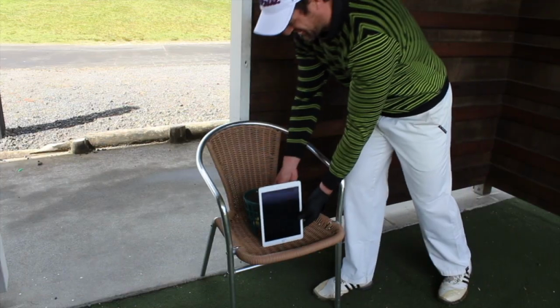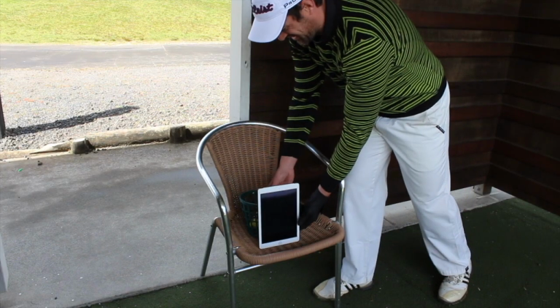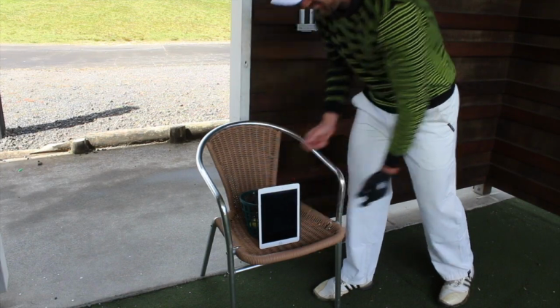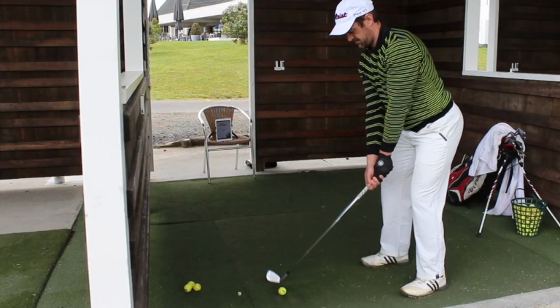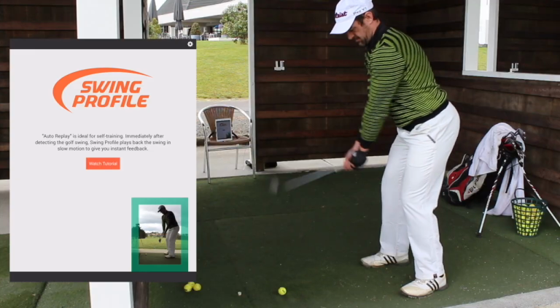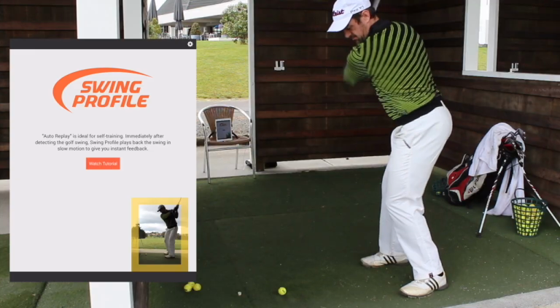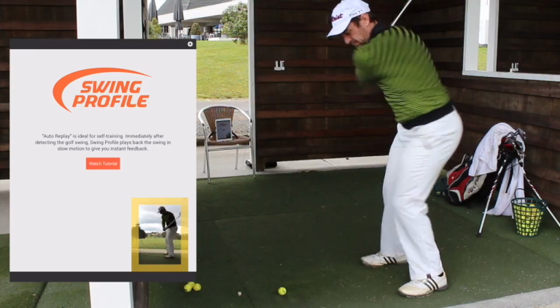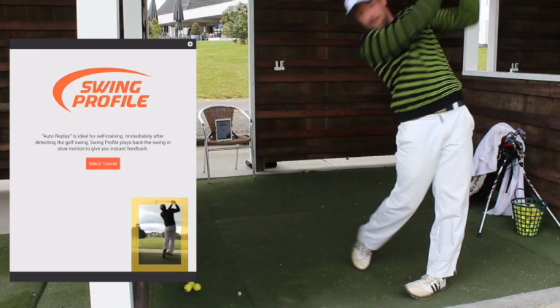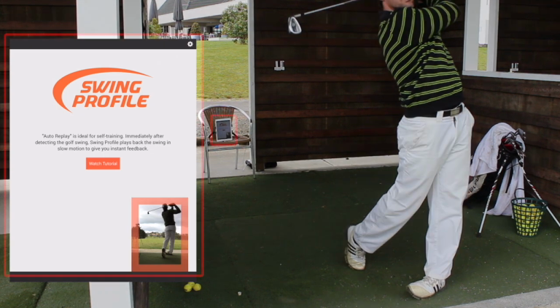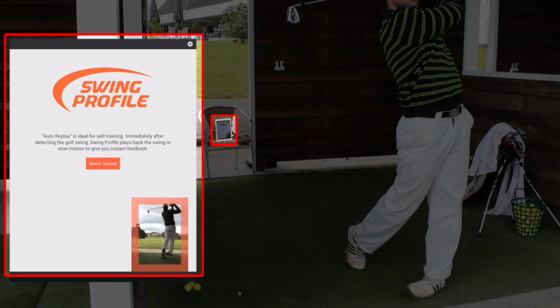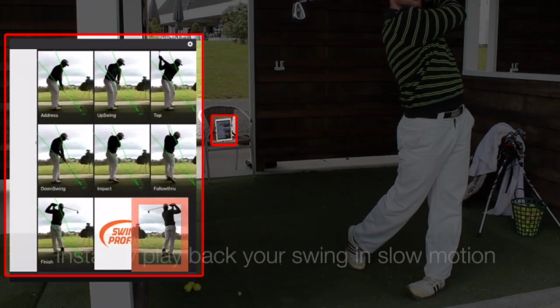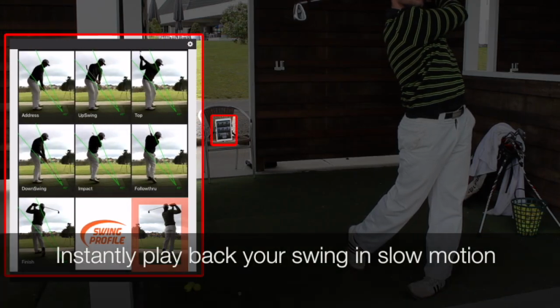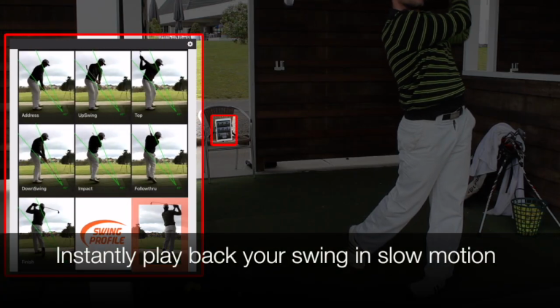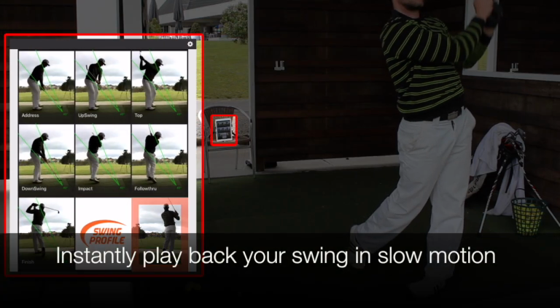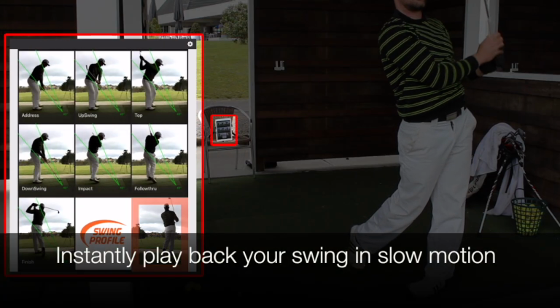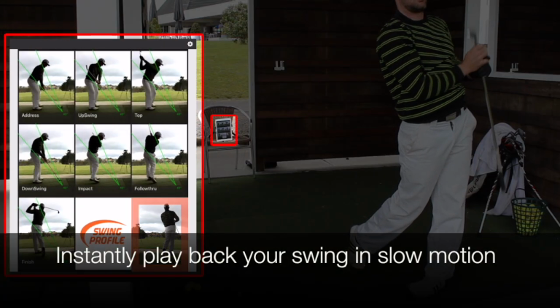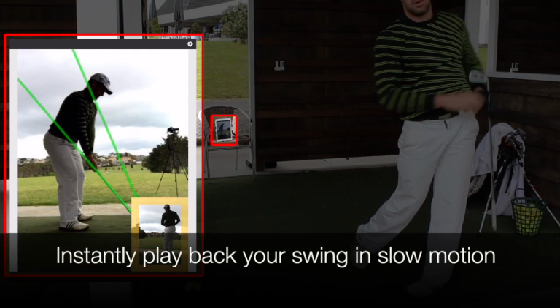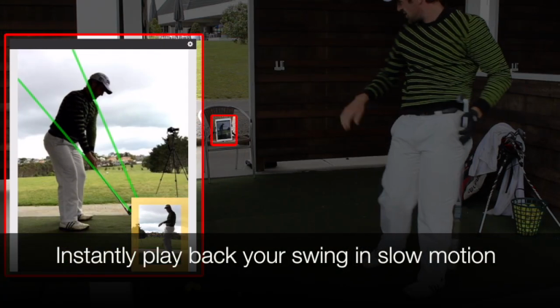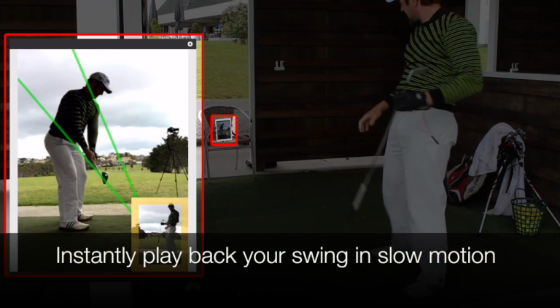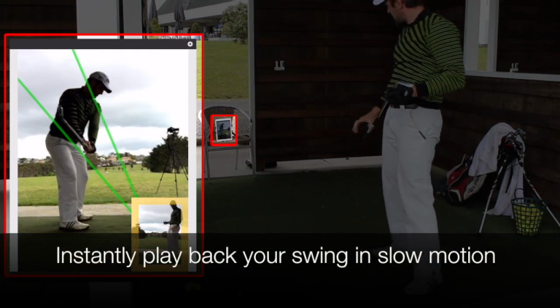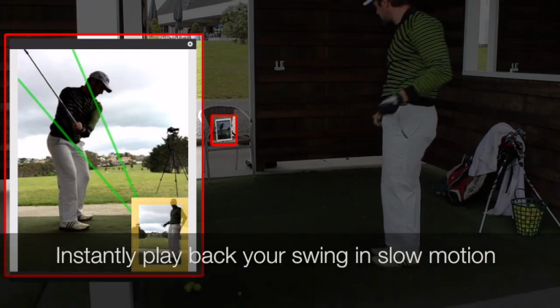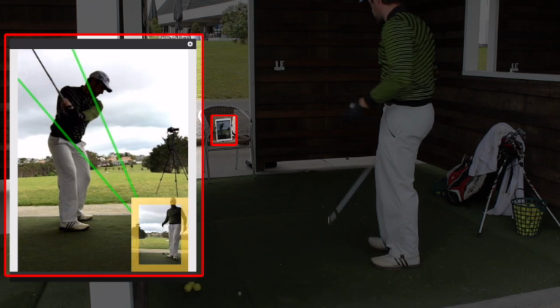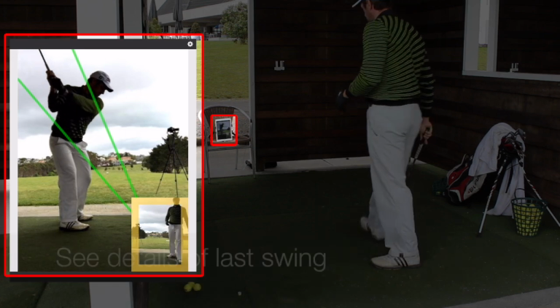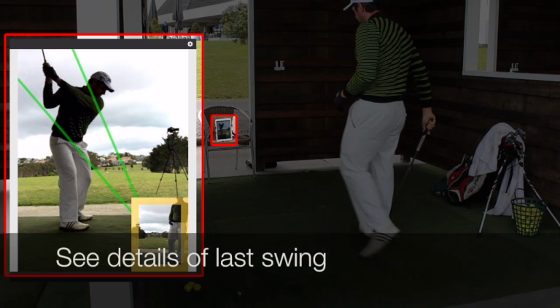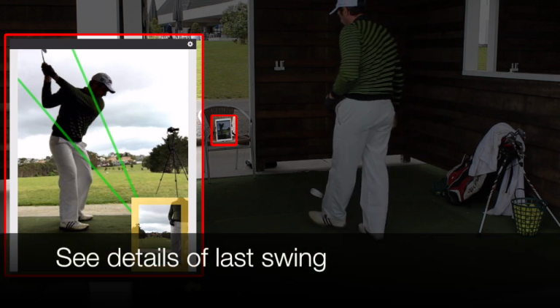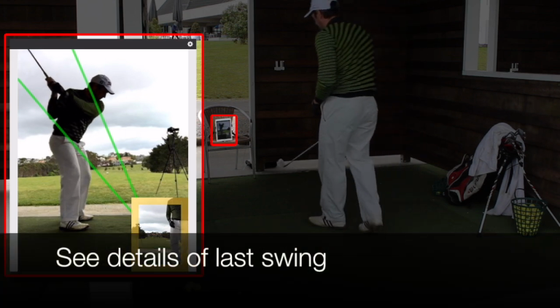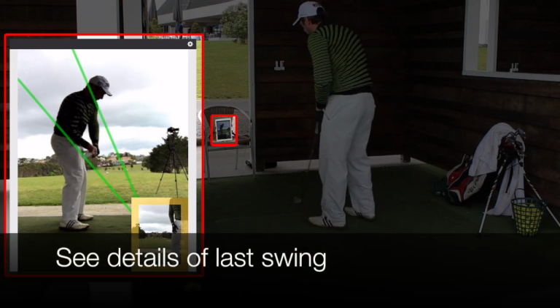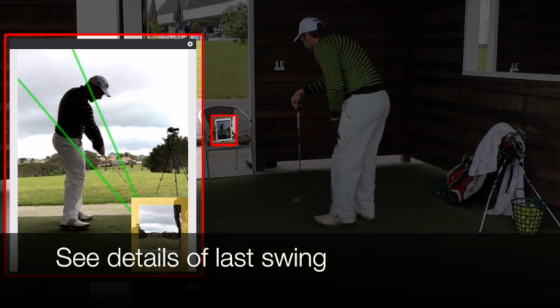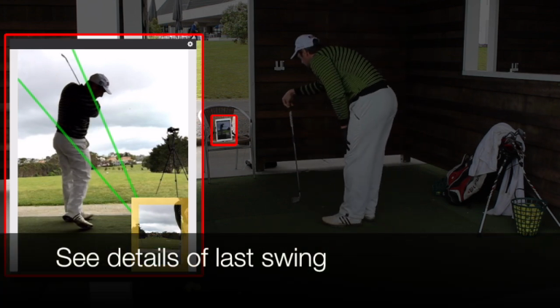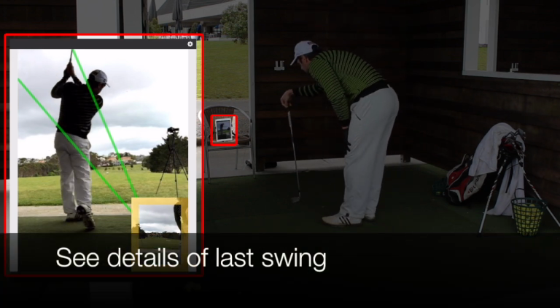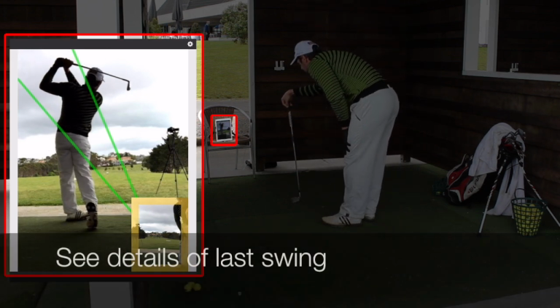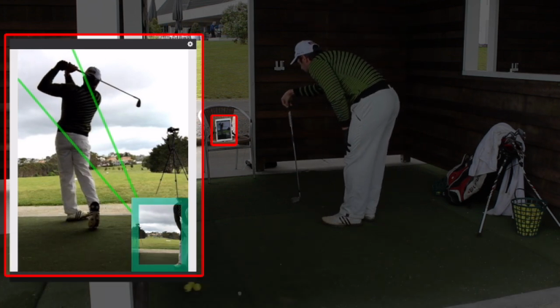Set up your device and point the camera at your swing. Right after the swing is detected, Swing Profile automatically replays it back to you in slow motion. Now you can see the details of your last swing and make necessary adjustments.